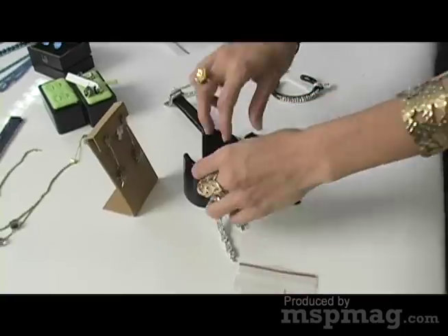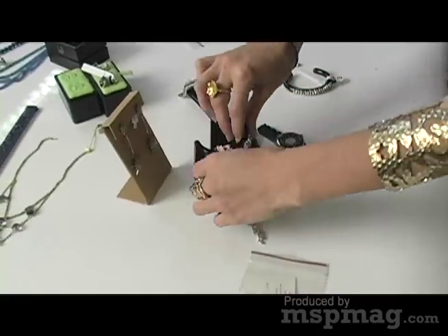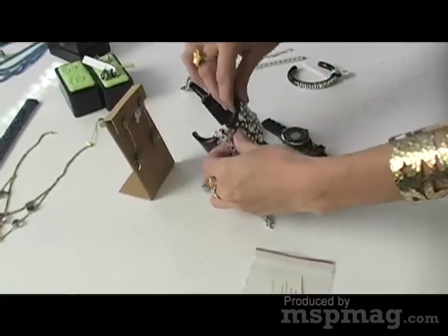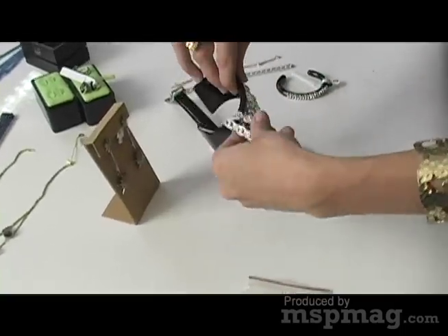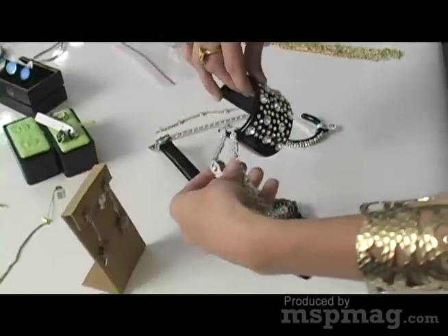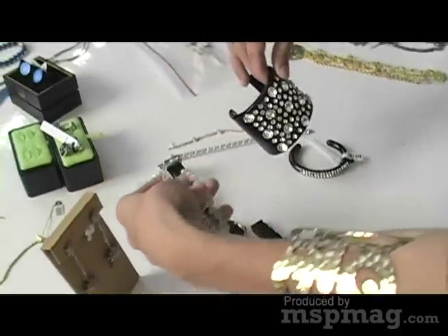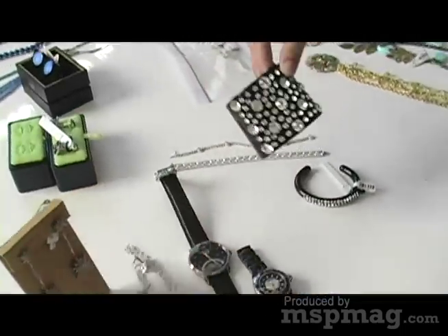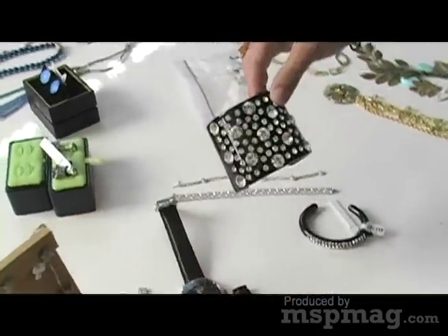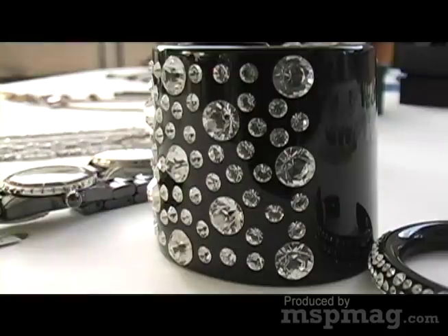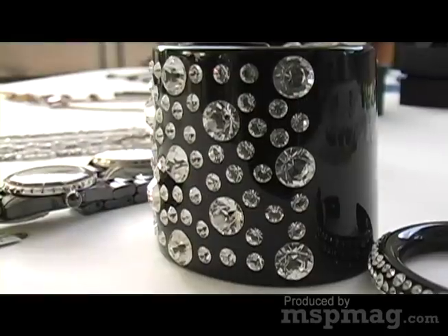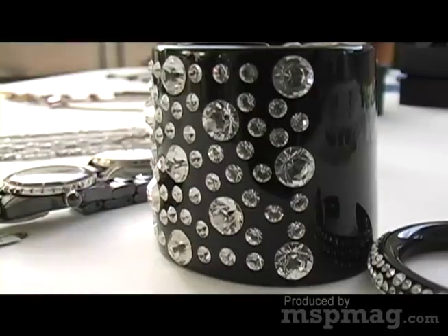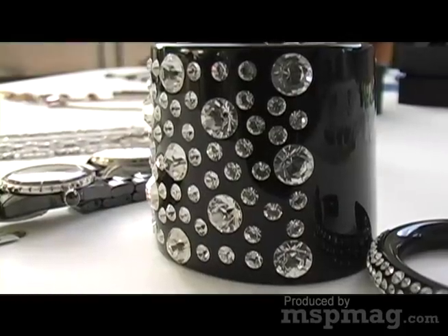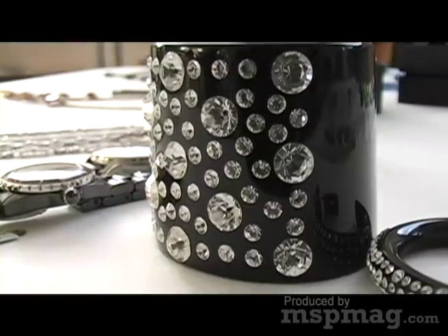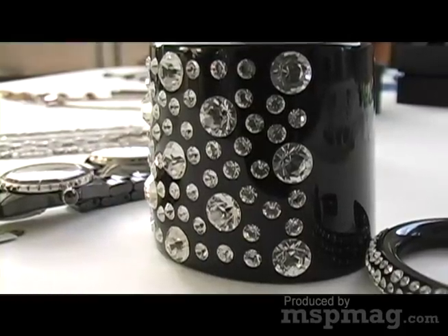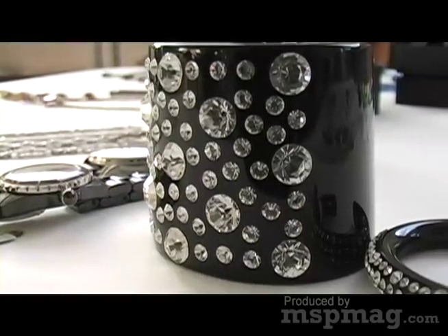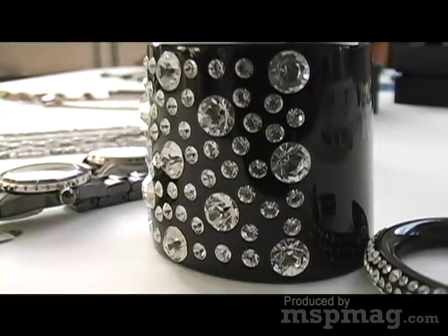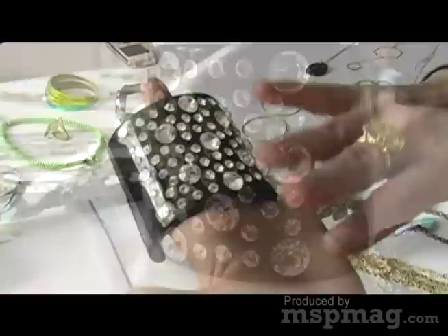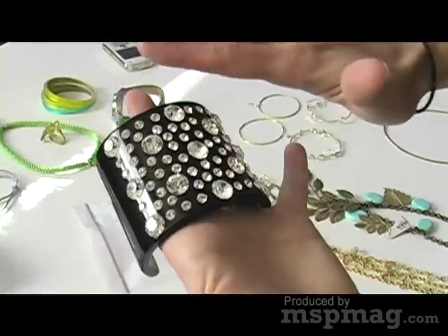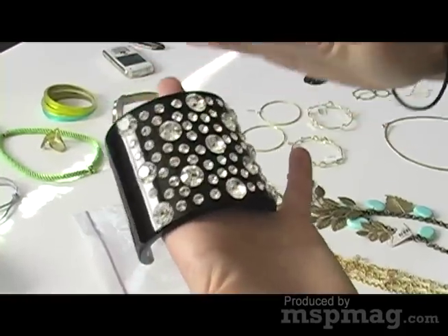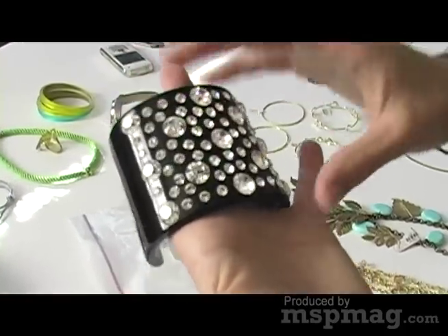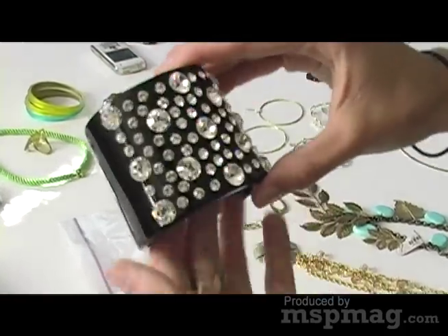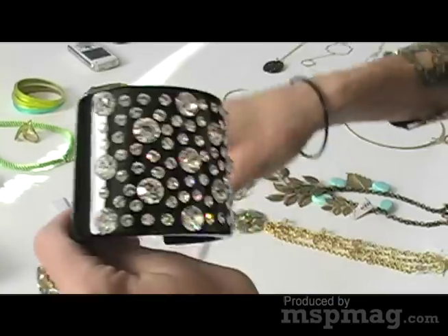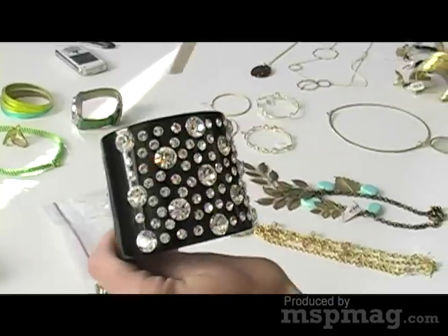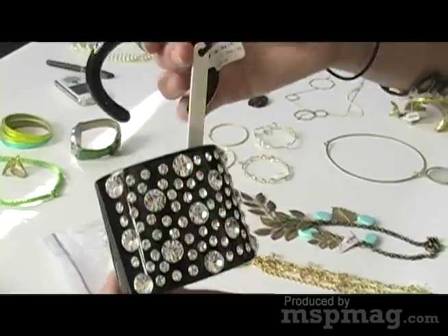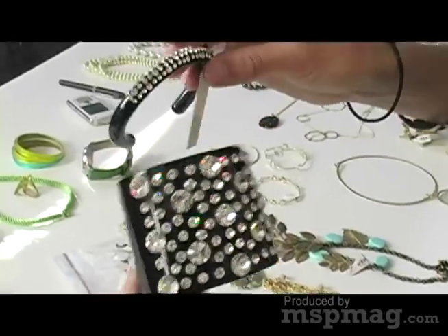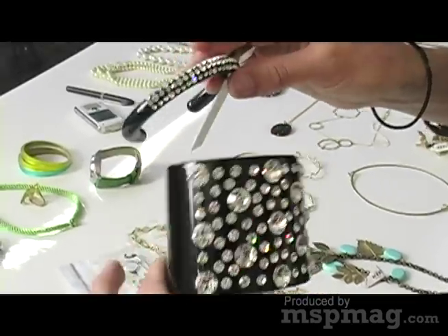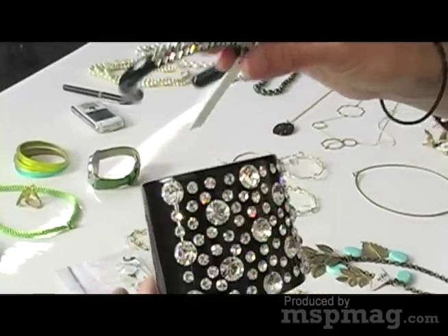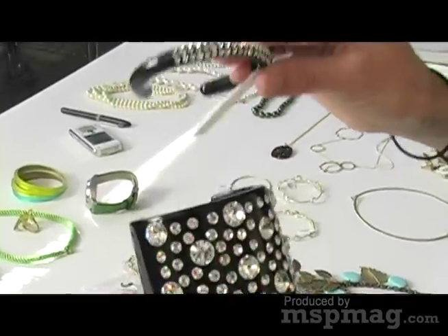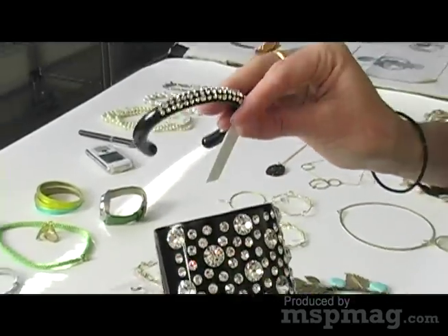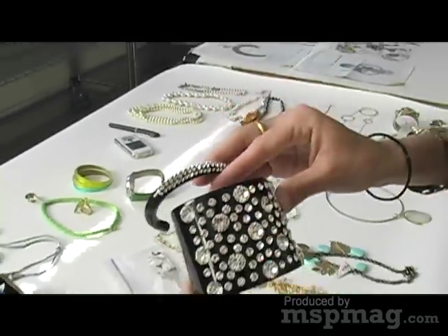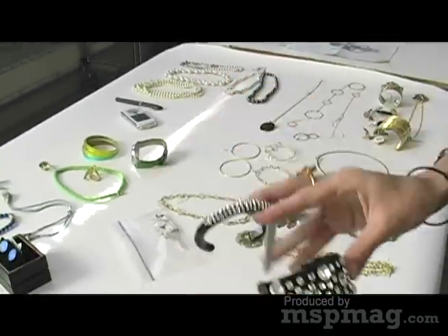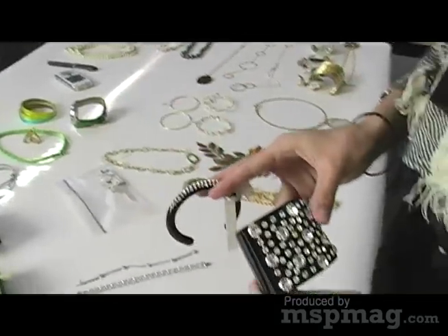We have these cuffs, and of course these are more along the line of a great and fabulous fake — just rhinestone and a black lacquer cuff. If that's too big for you, there's something smaller as well. These are both from Styled Life in downtown Minneapolis.